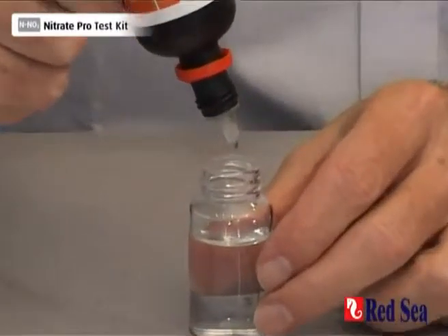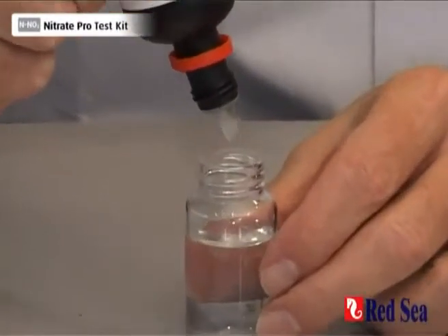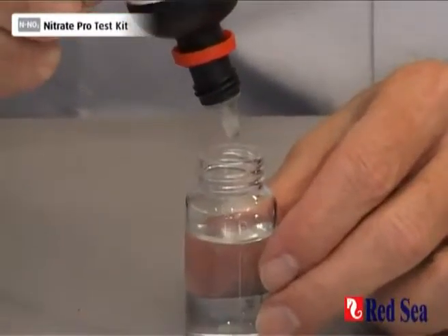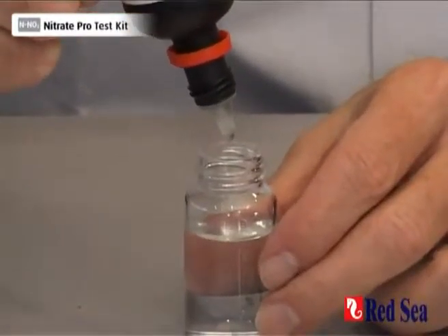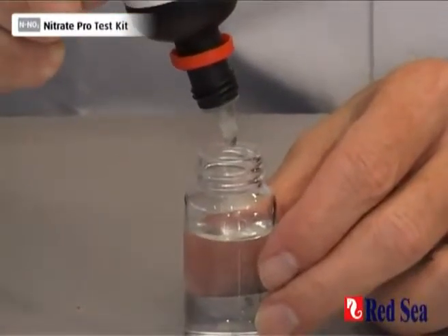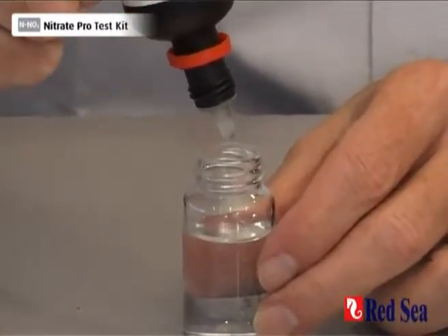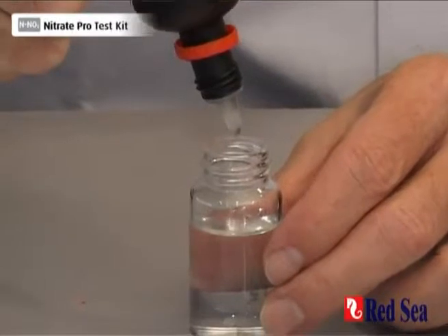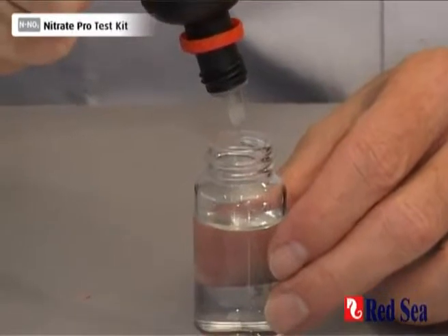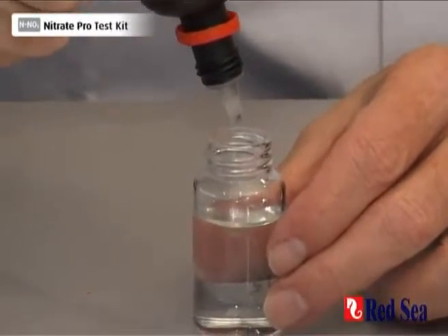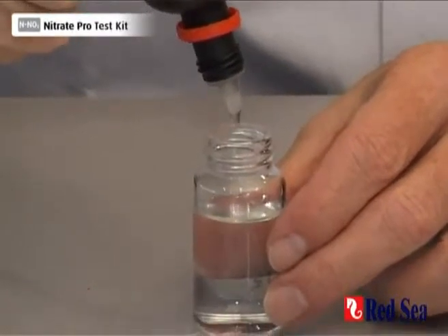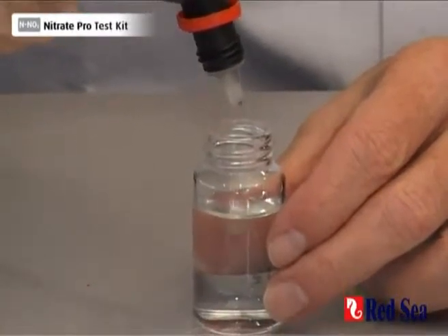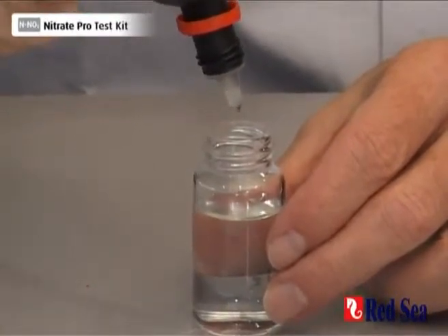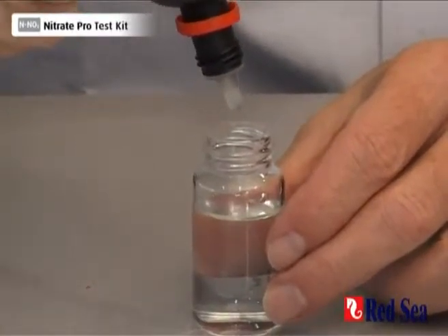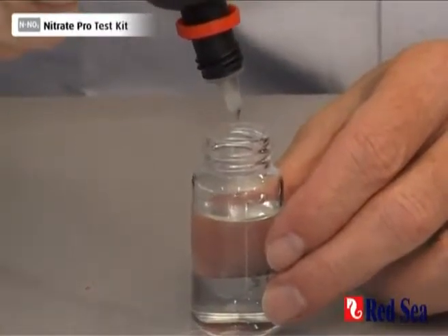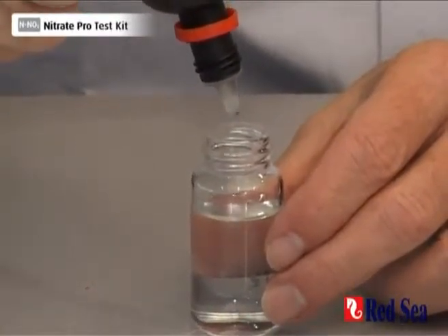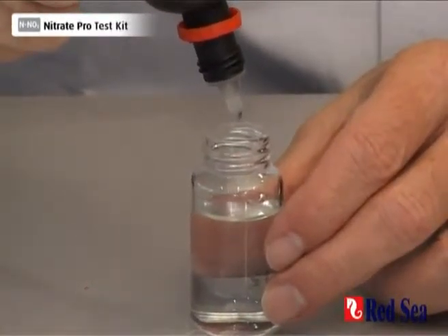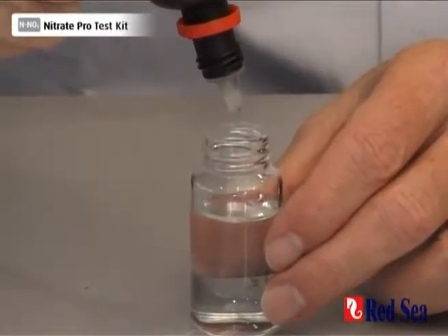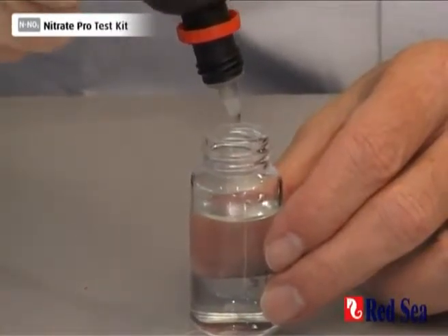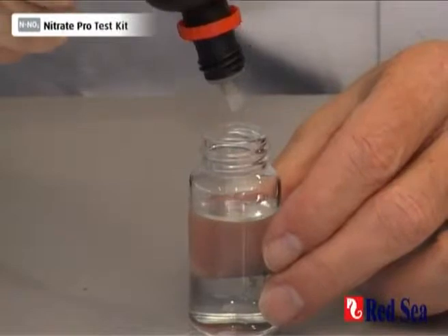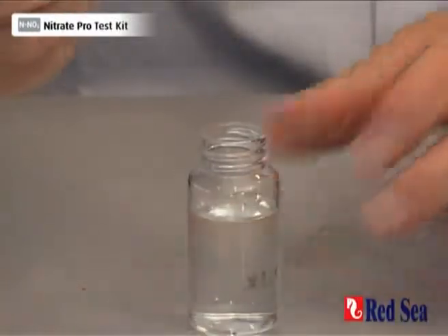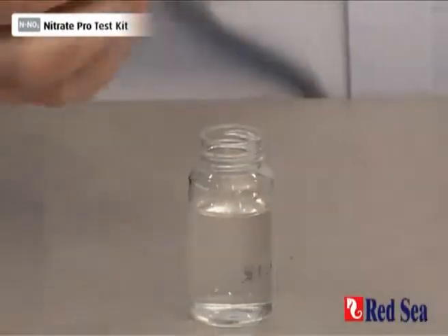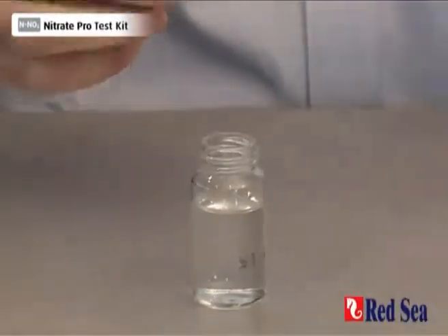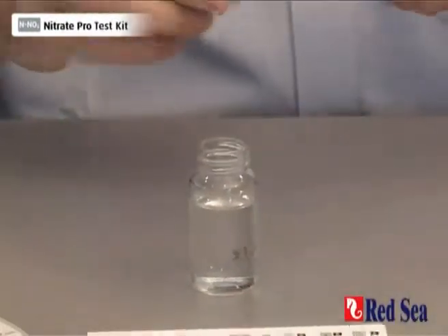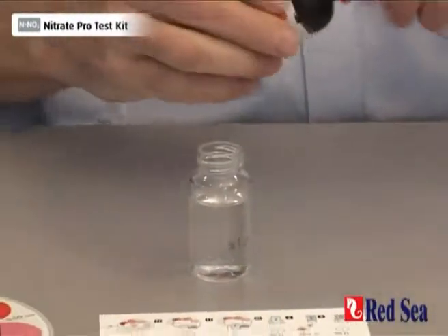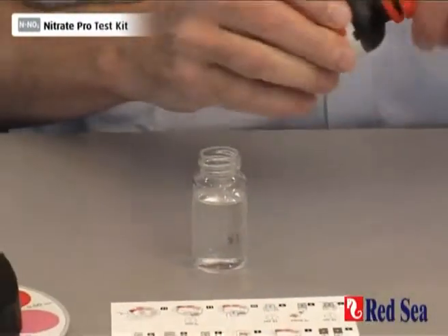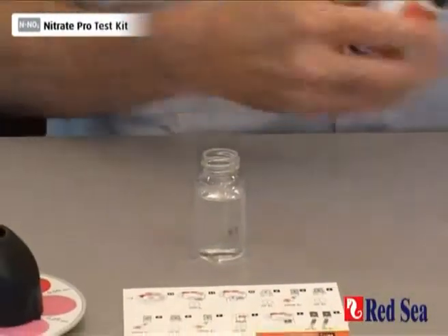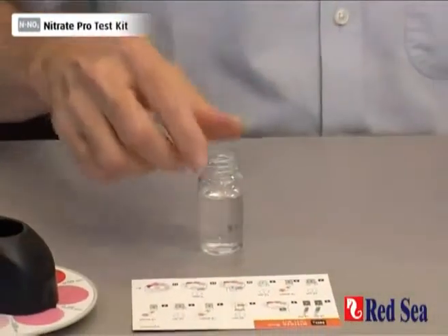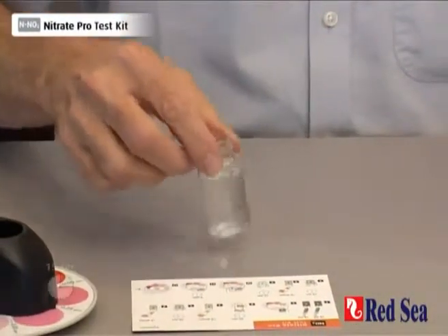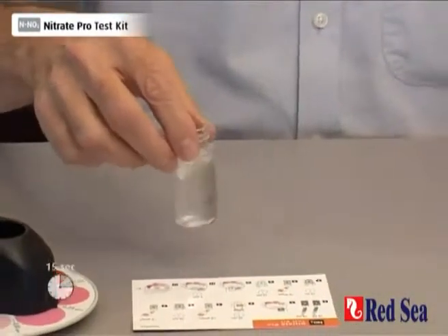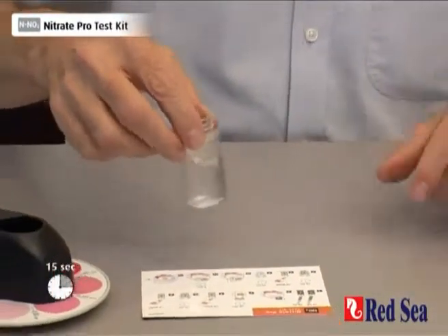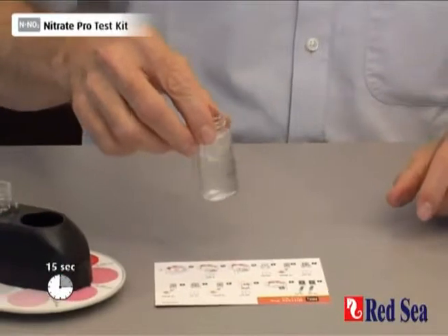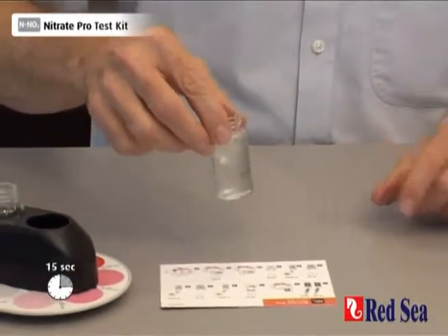So we do one, two, three, four, five, six, seven, eight drops. We then have to shake for 15 seconds.